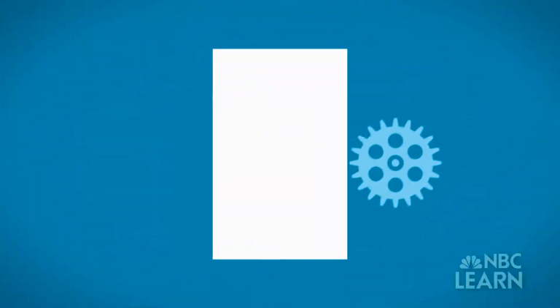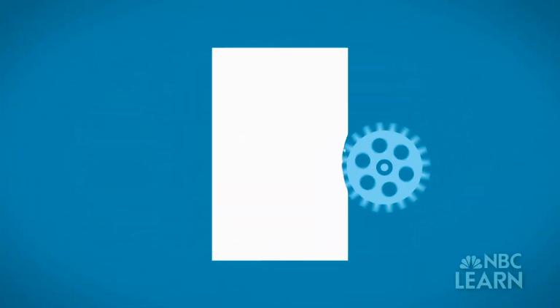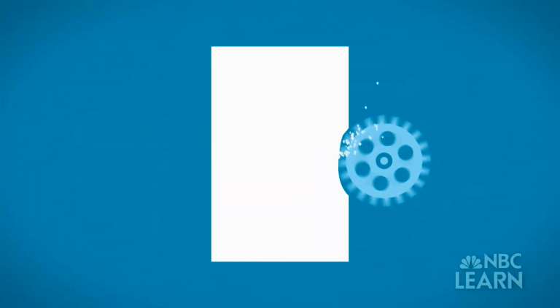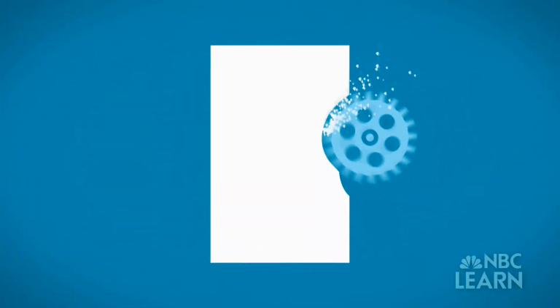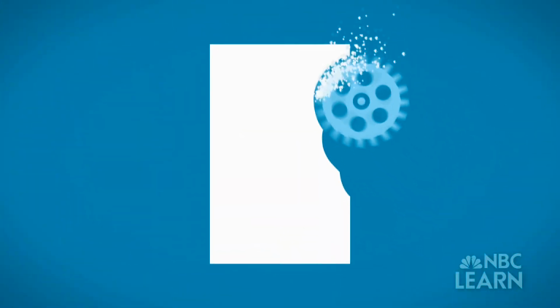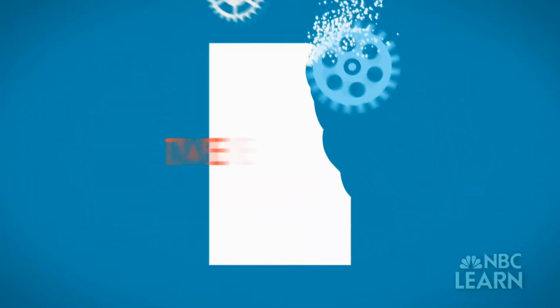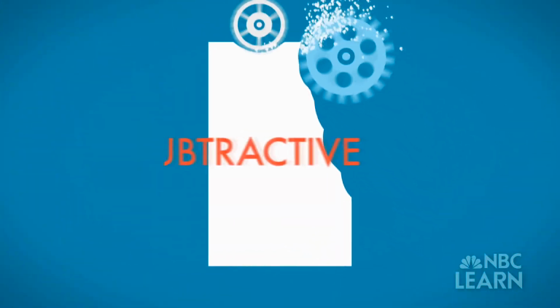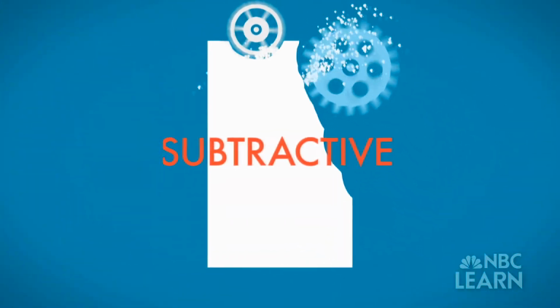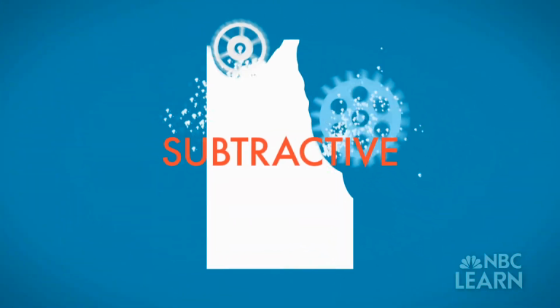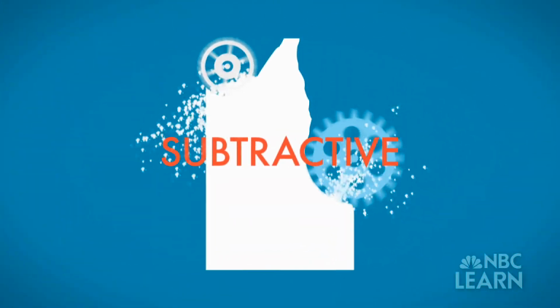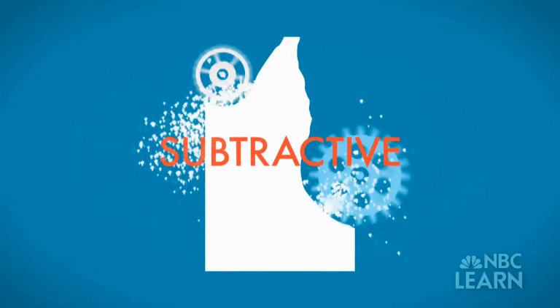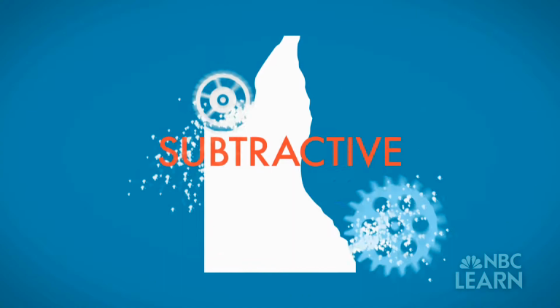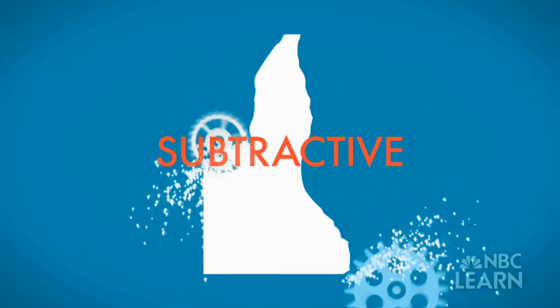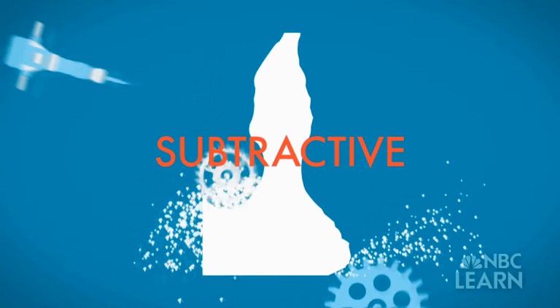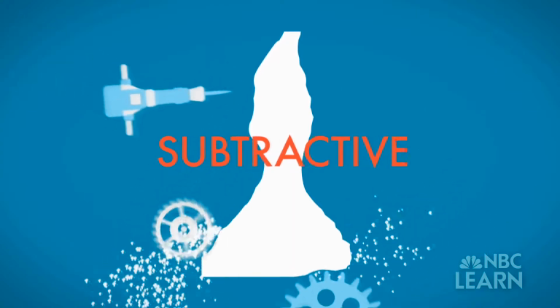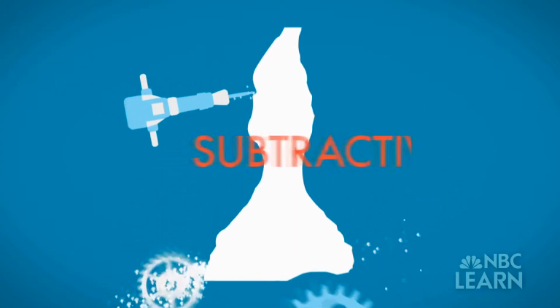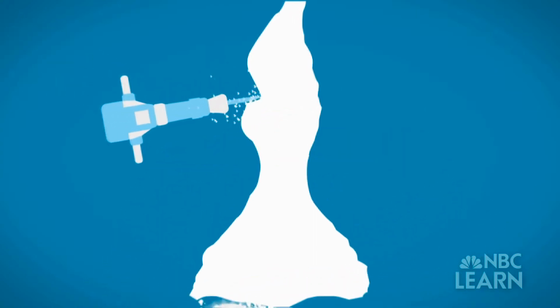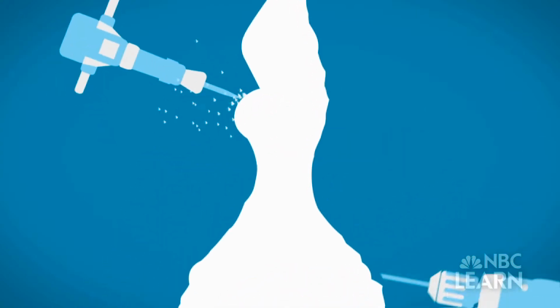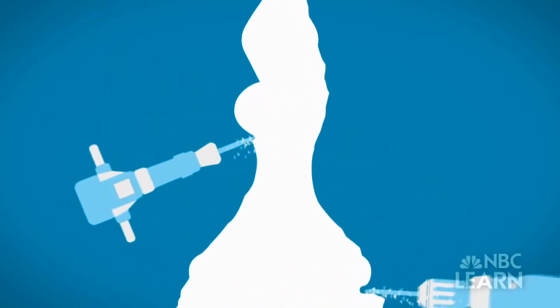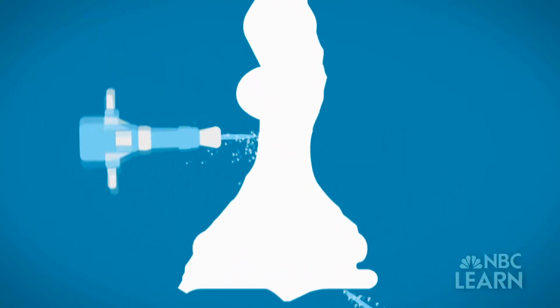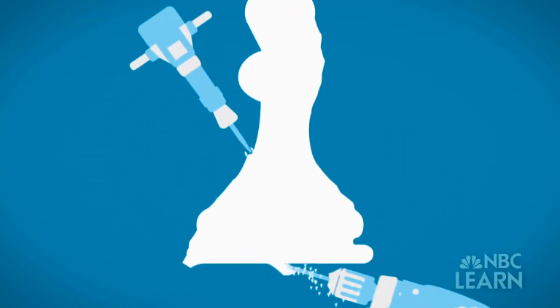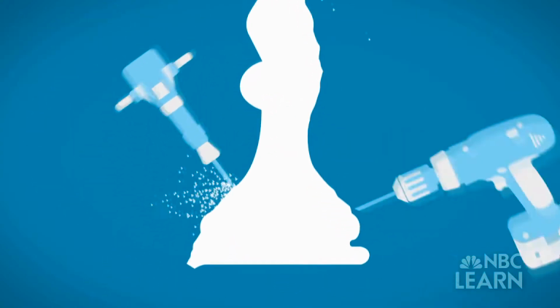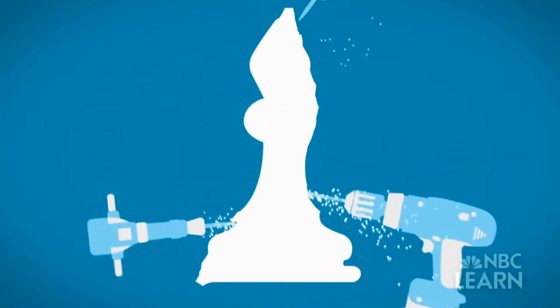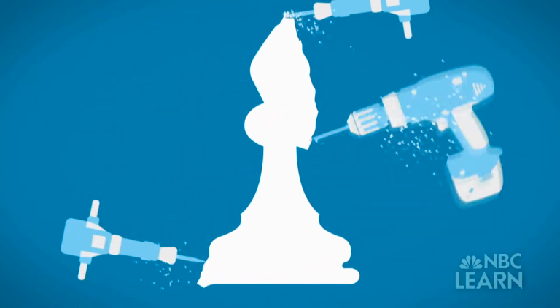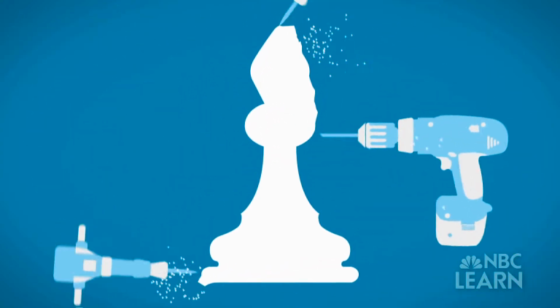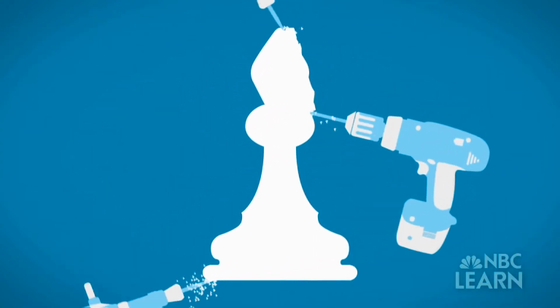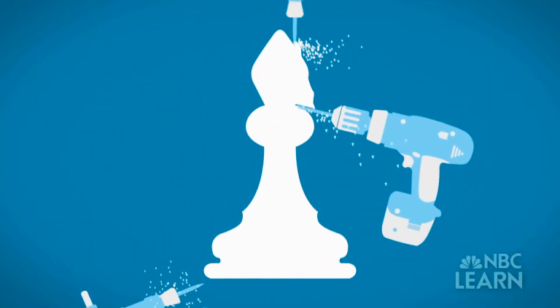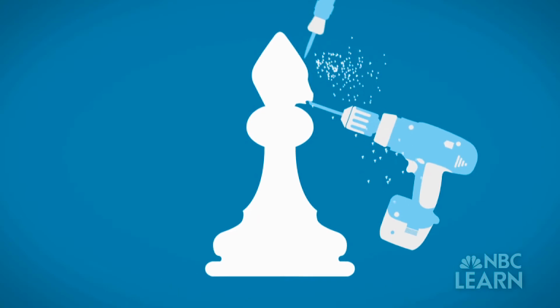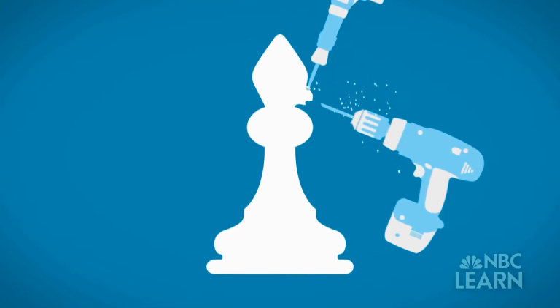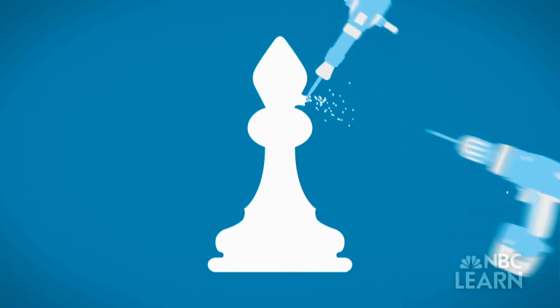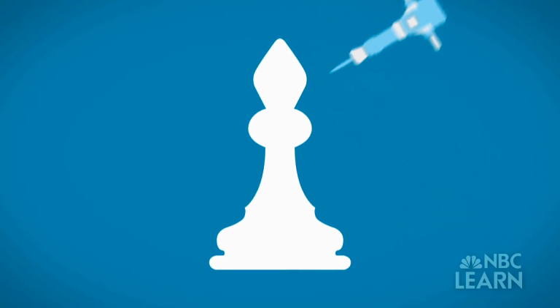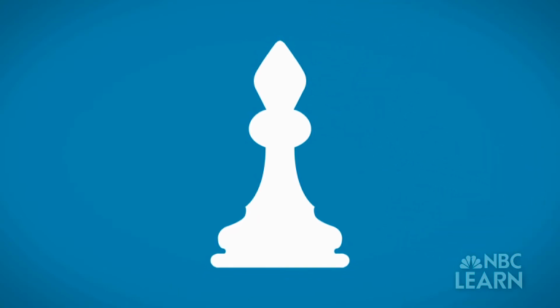Traditionally, manufacturers have used a subtractive process to create prototypes. Like a sculptor chipping away at a statue, the subtractive process begins with a large piece of material that is cut, drilled, or whittled down.